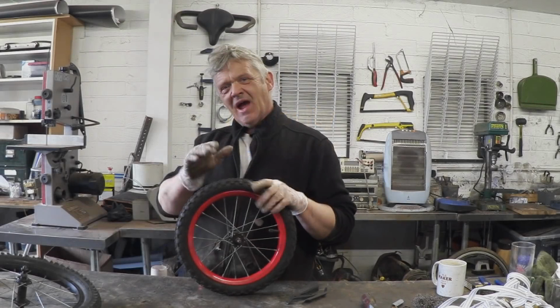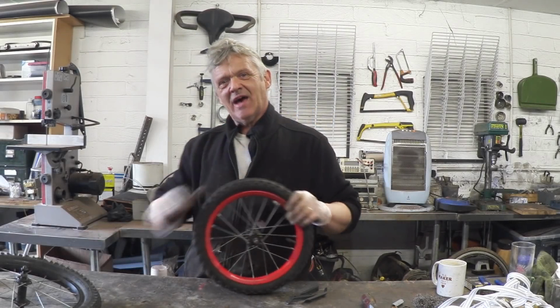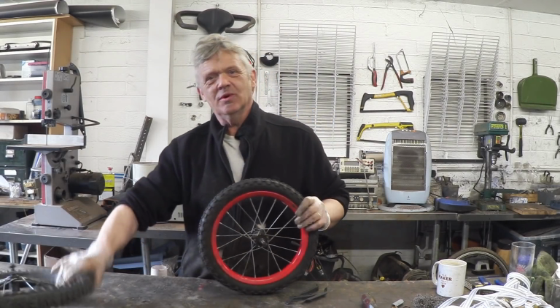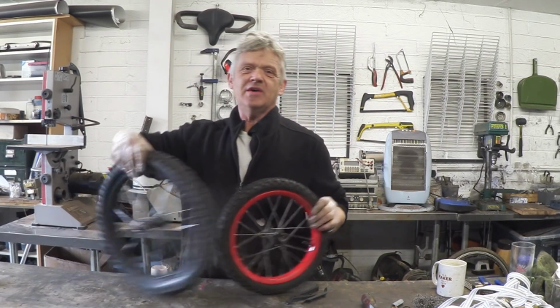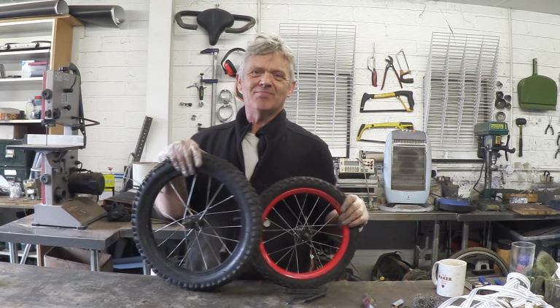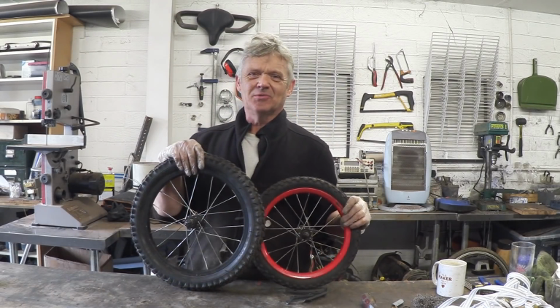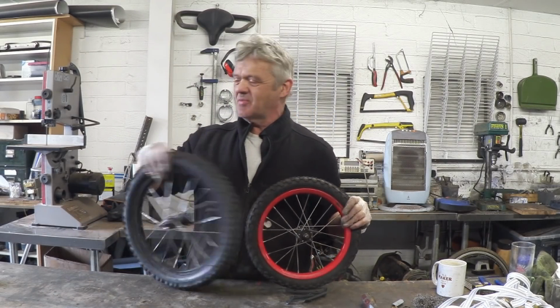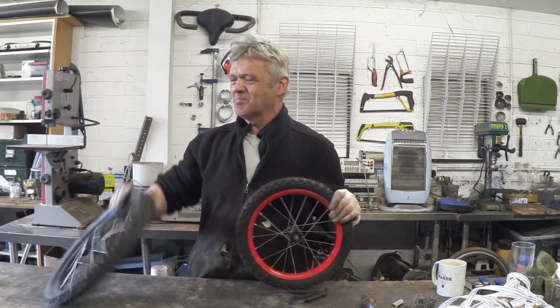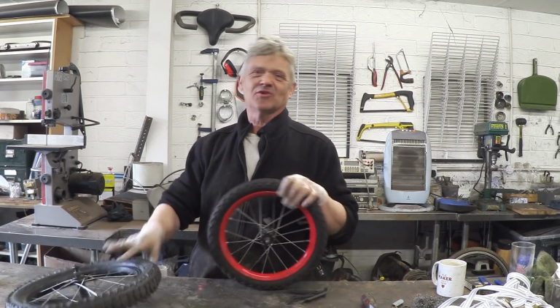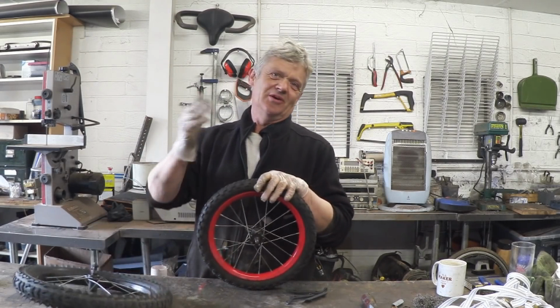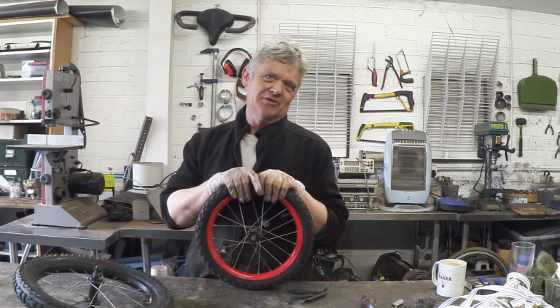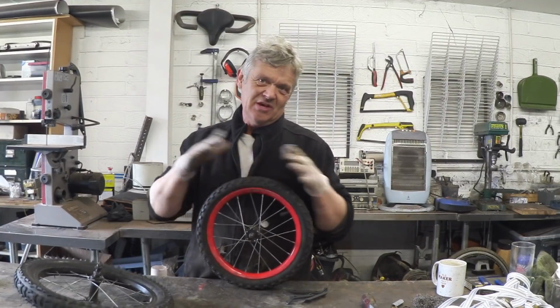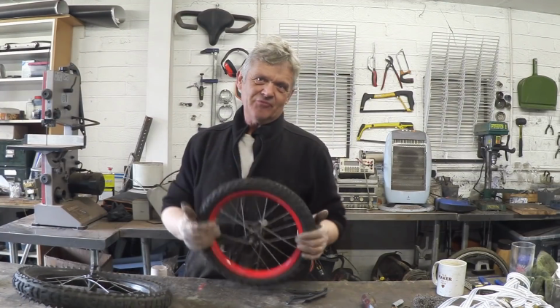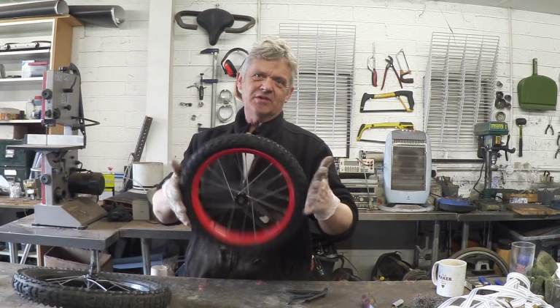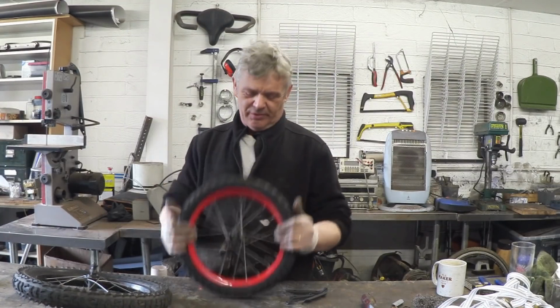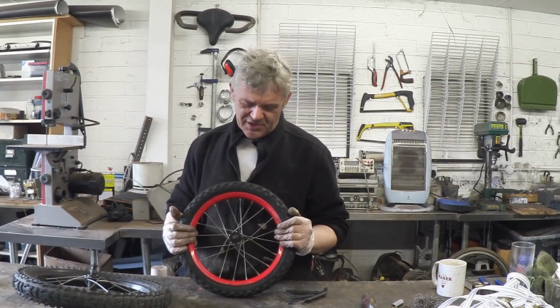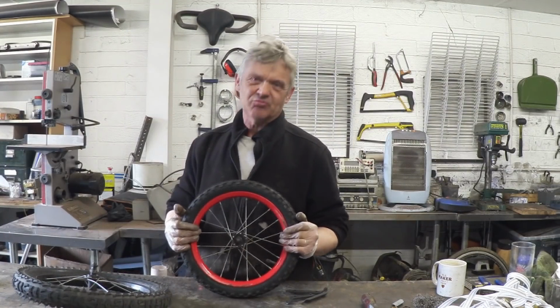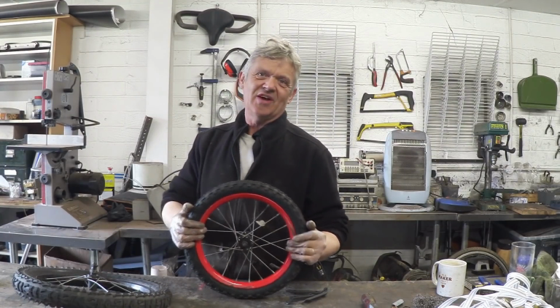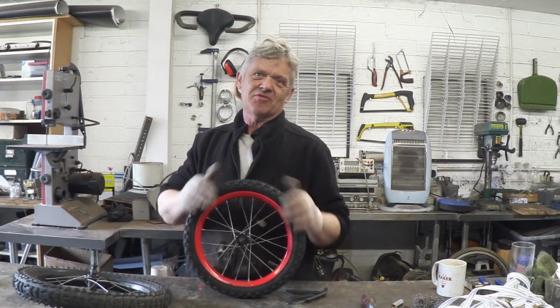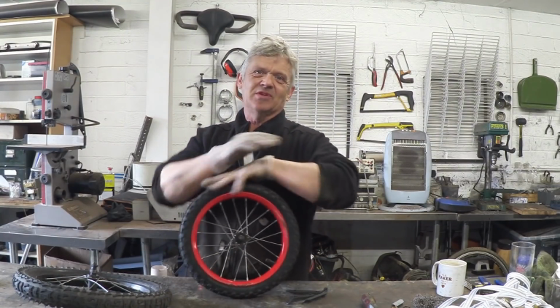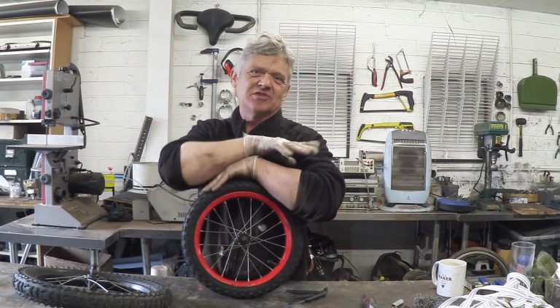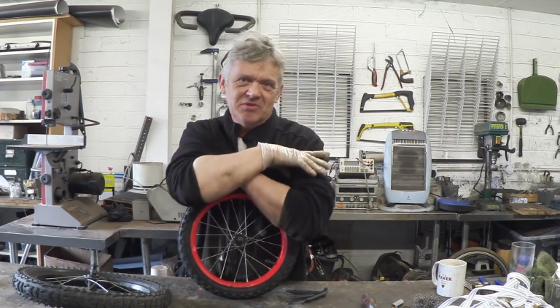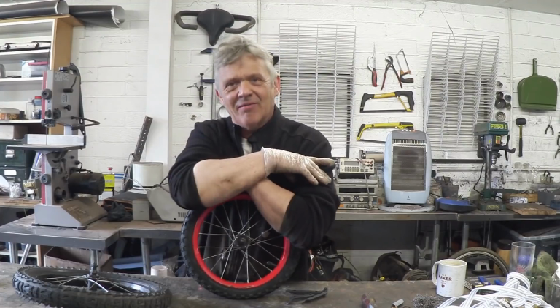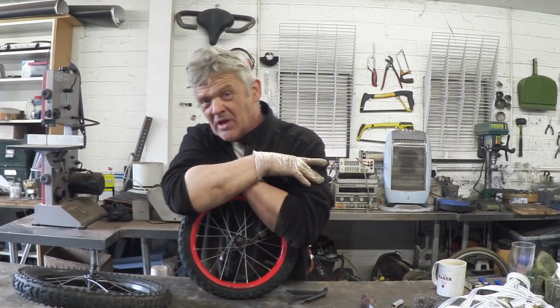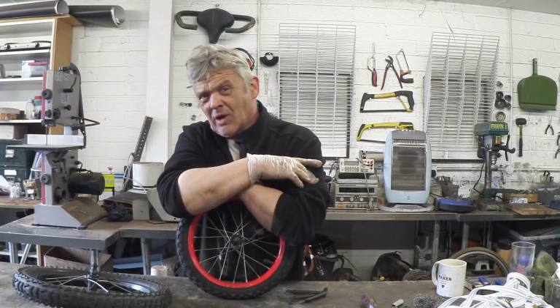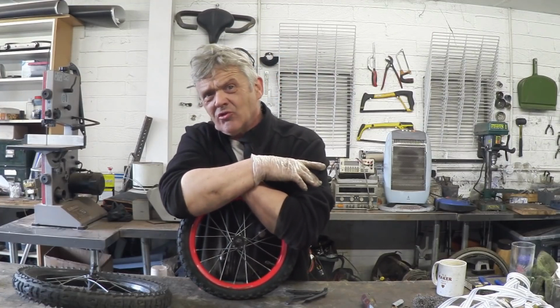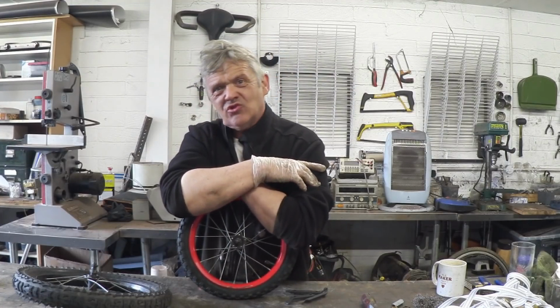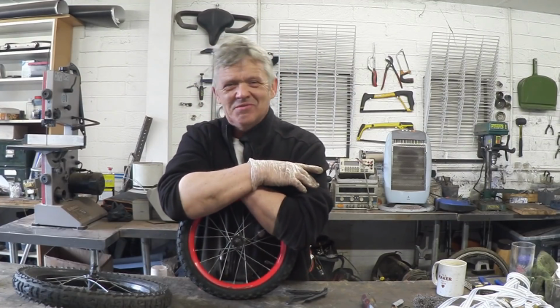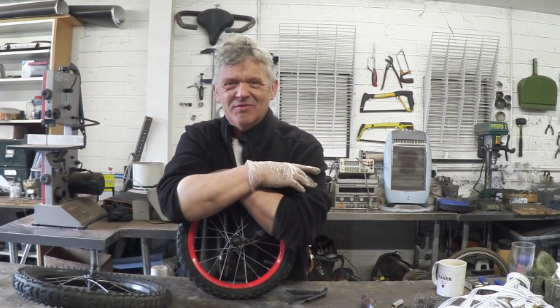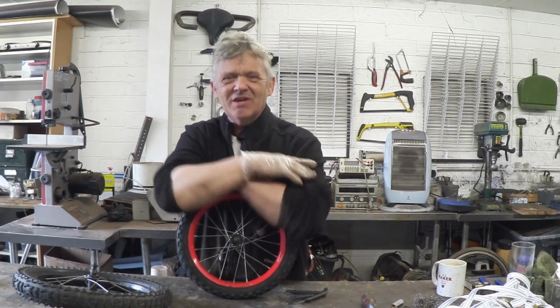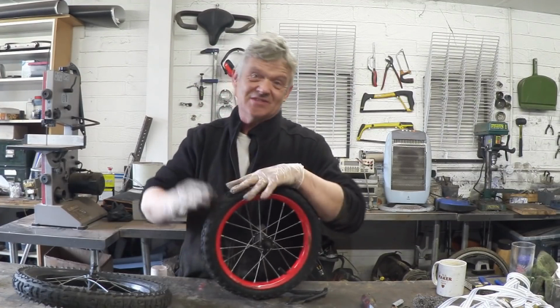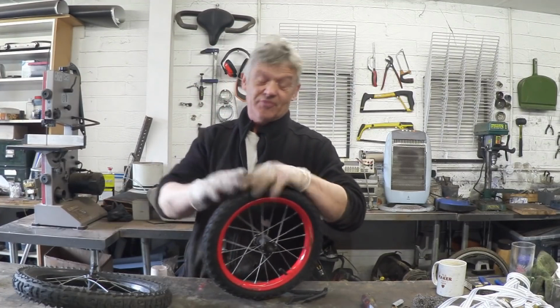I happen to have two of these - they're bicycle wheels from a kid's bike. We've got loads of bicycle wheels, but we've got two kids' bike wheels. When you look at something like that, you've got to think something interesting can be done with it. So what I'm going to do is turn it into a gravity wheel generator - actually both of them.